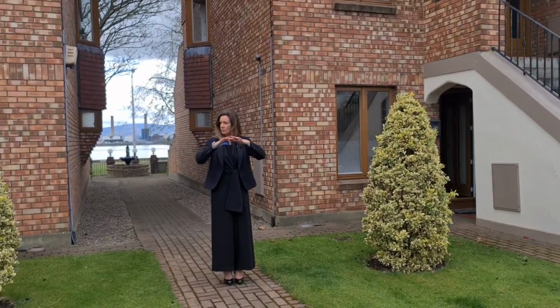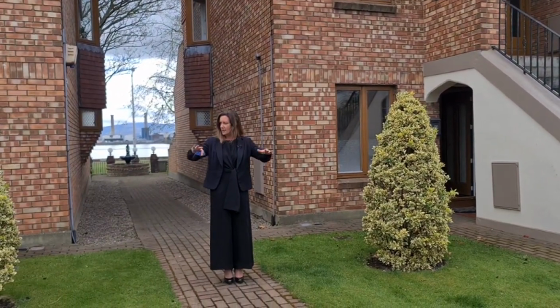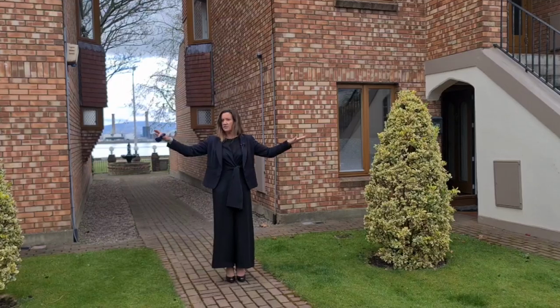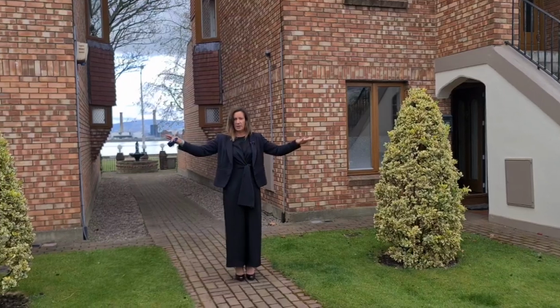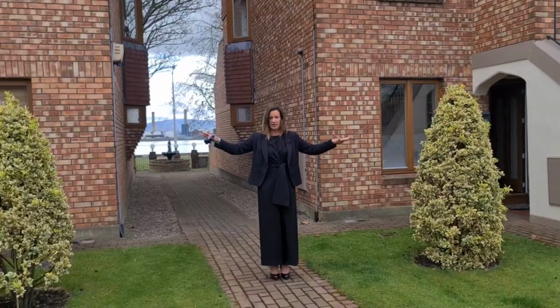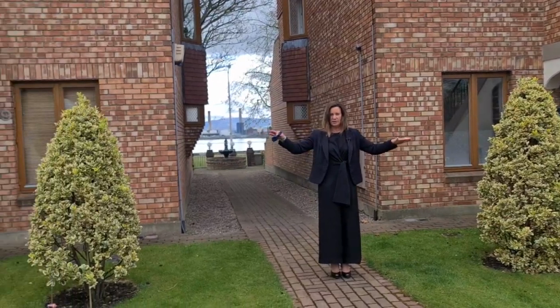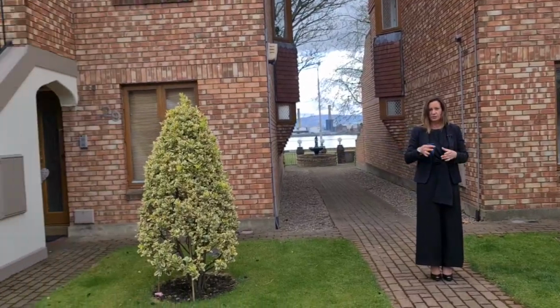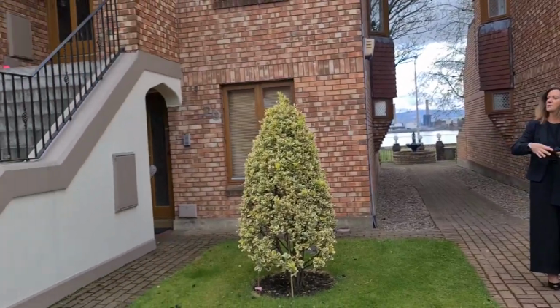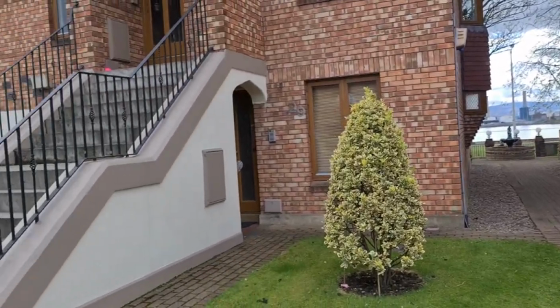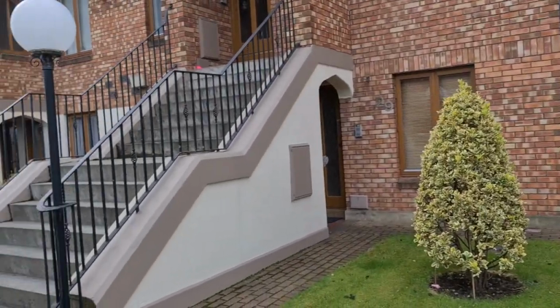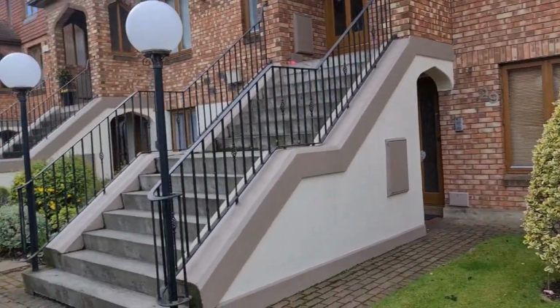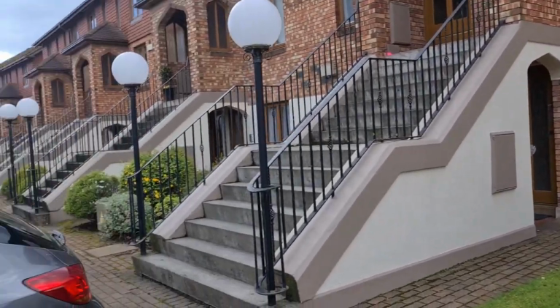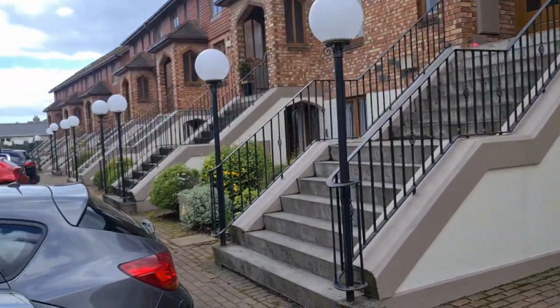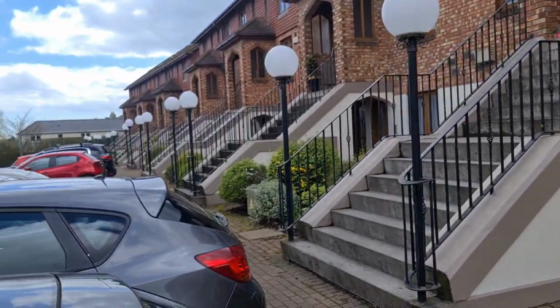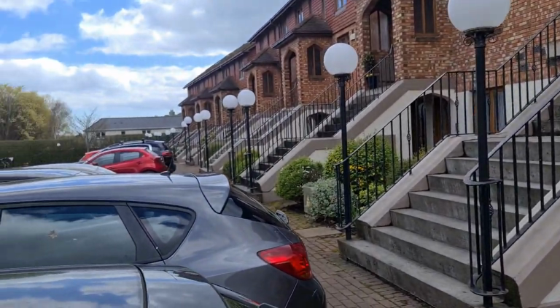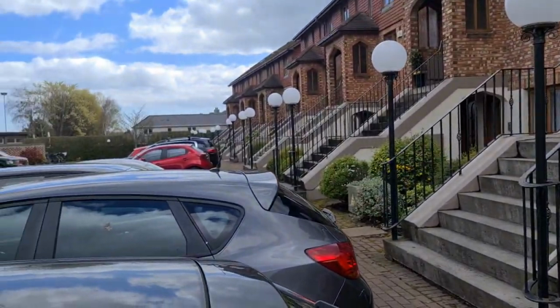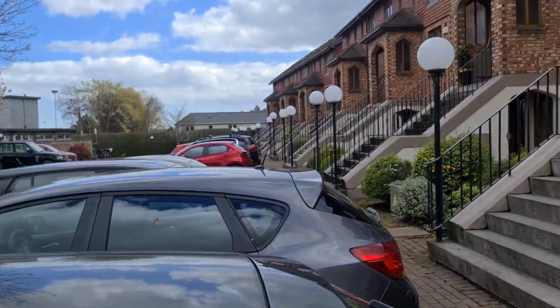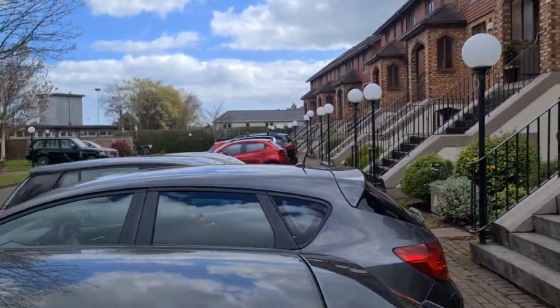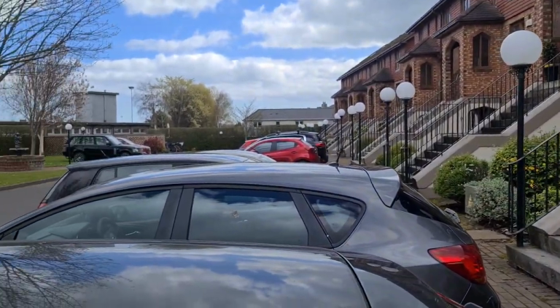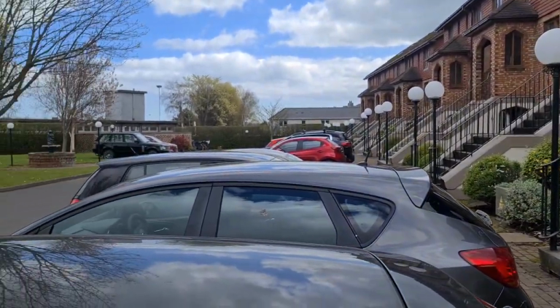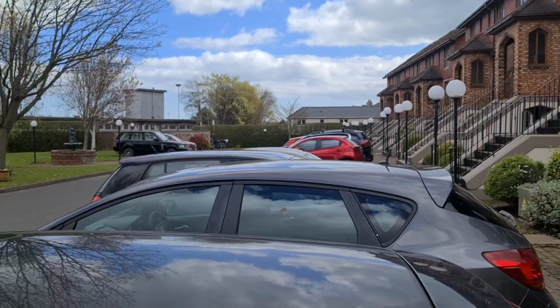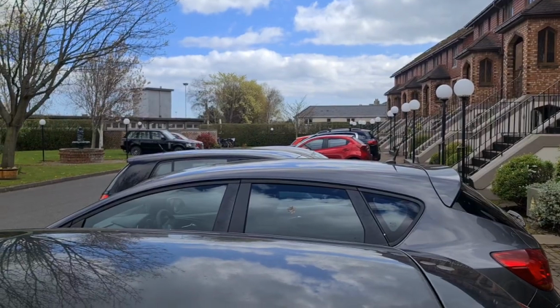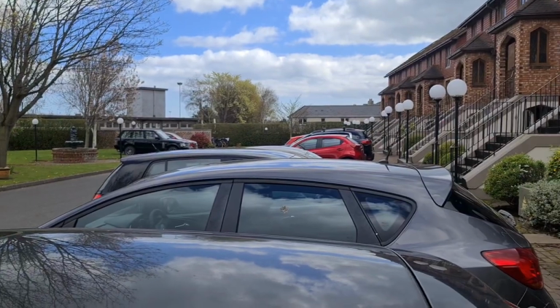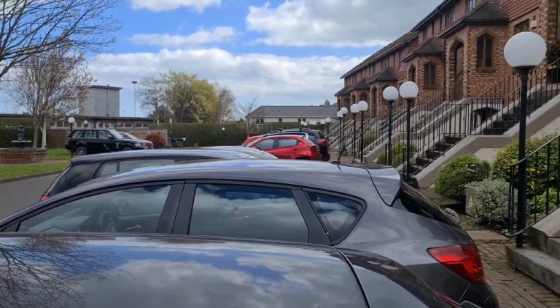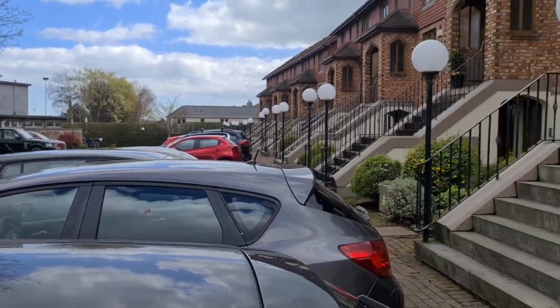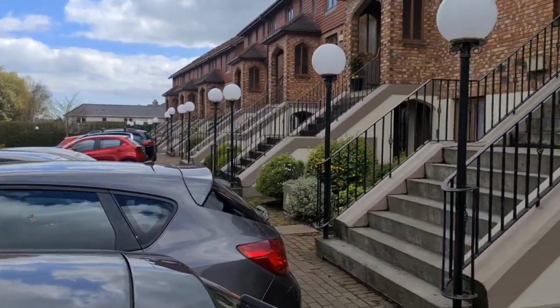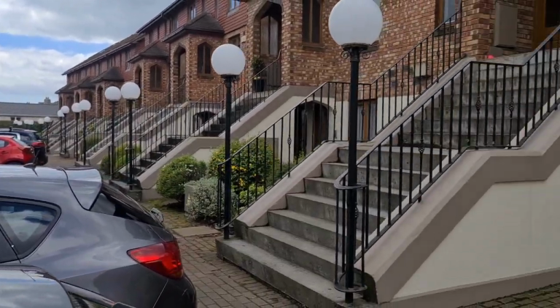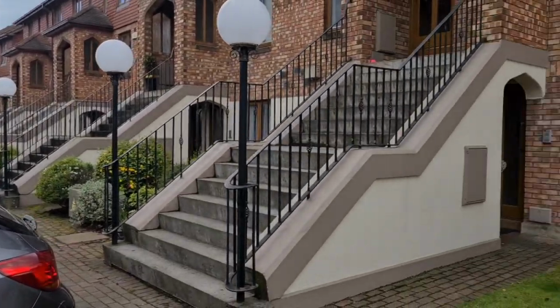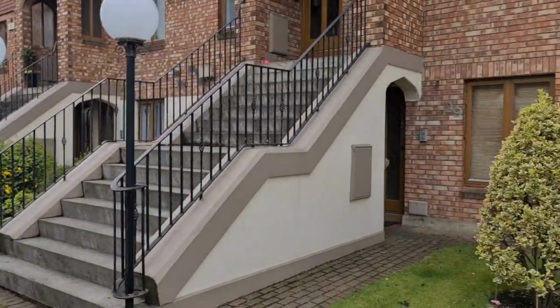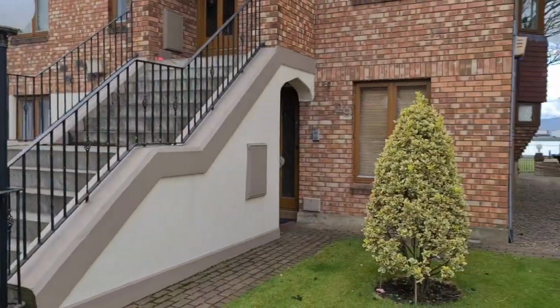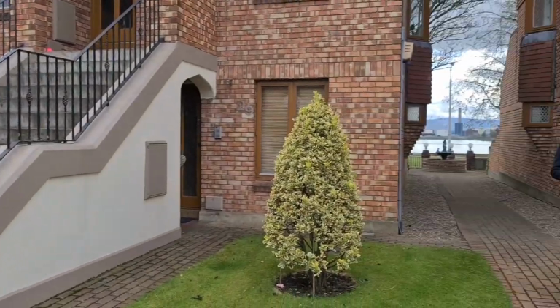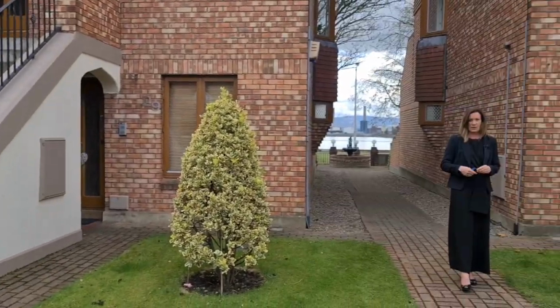You've got plenty of parking here at the front. There's a bin store at the end, a bin store near the gate that you've just come in, and there is bike storage as well.